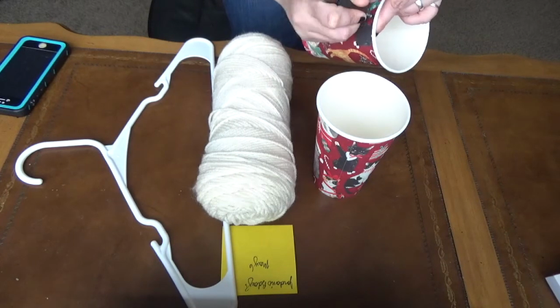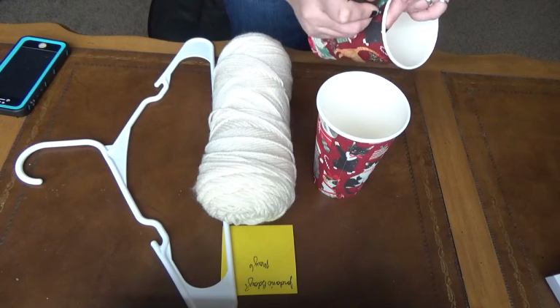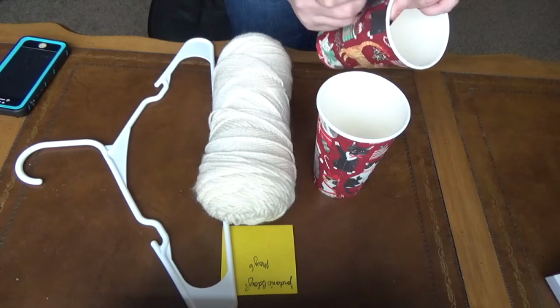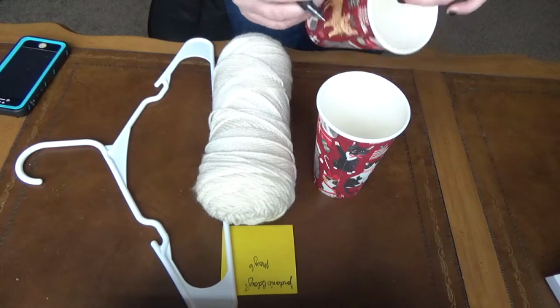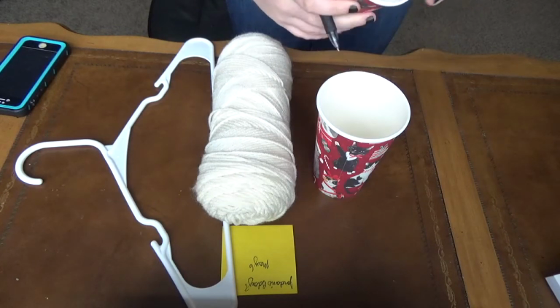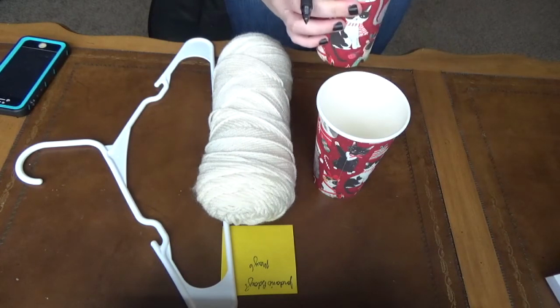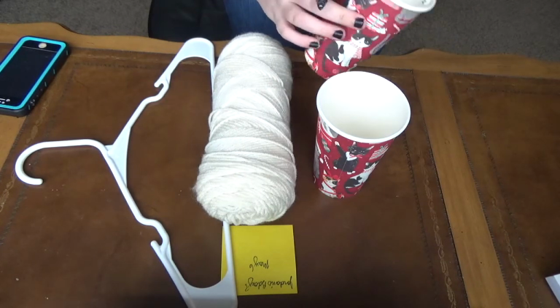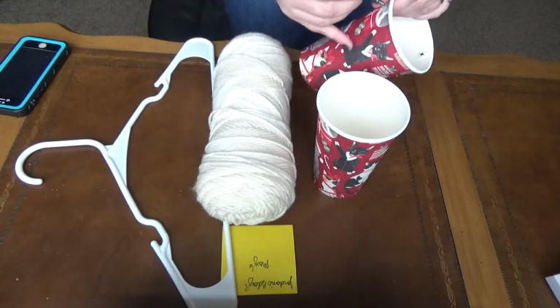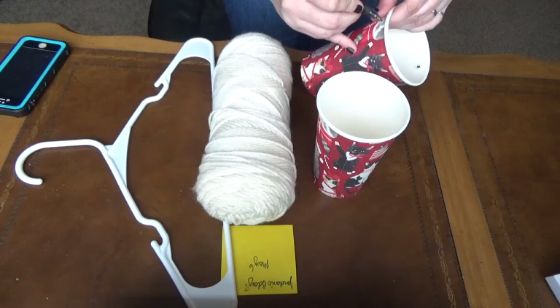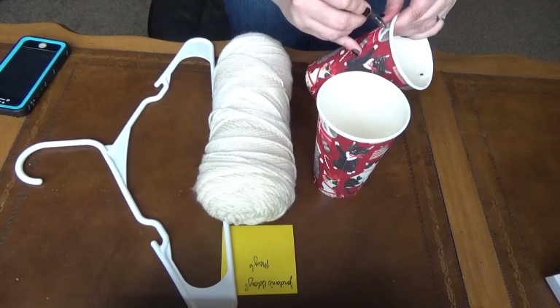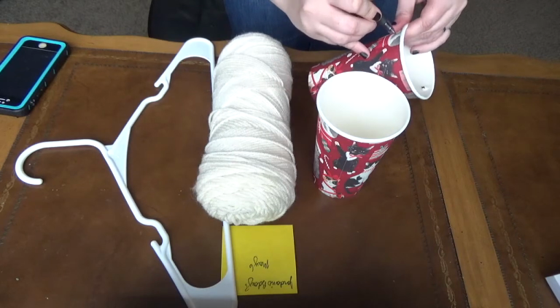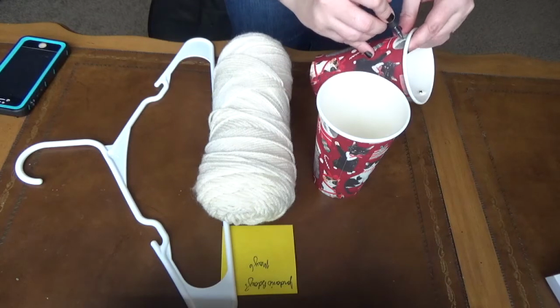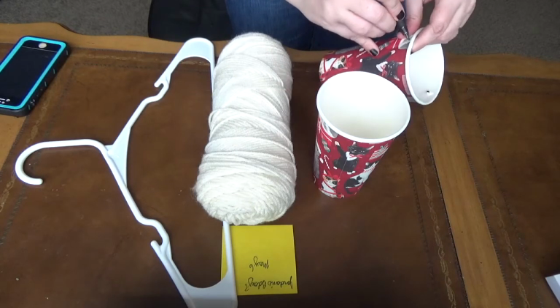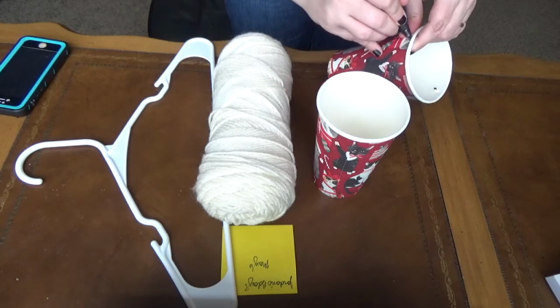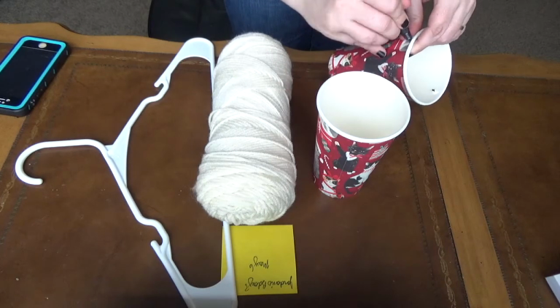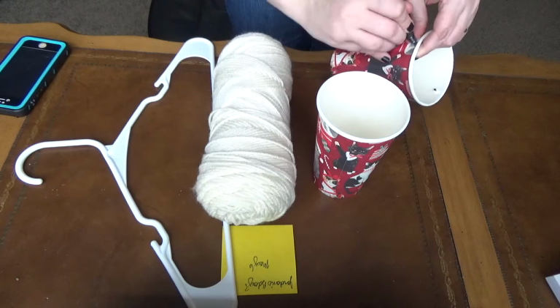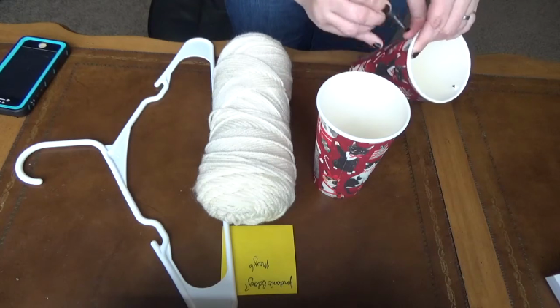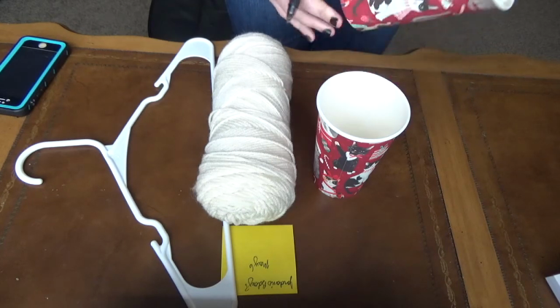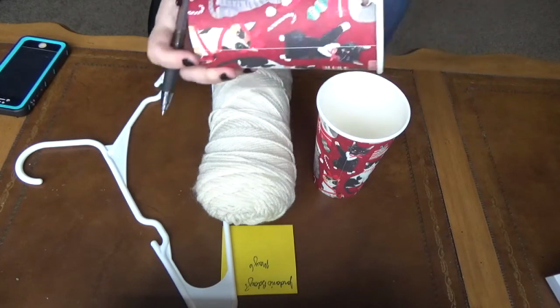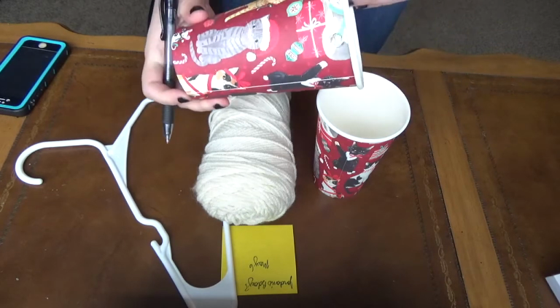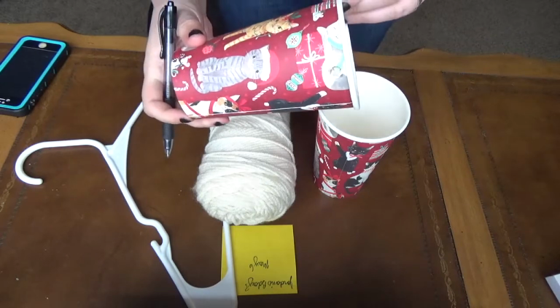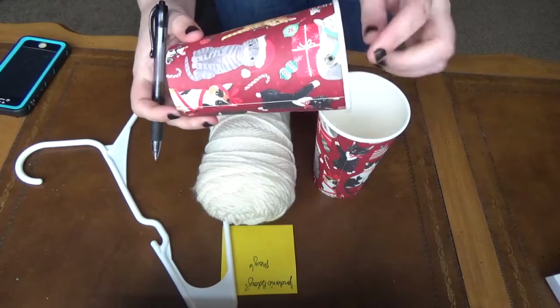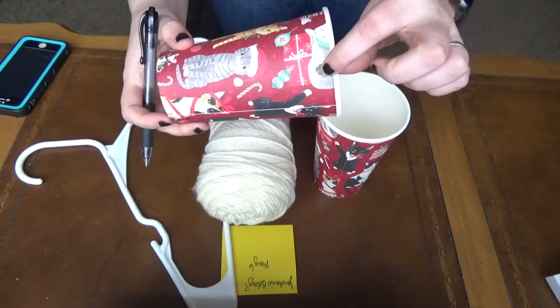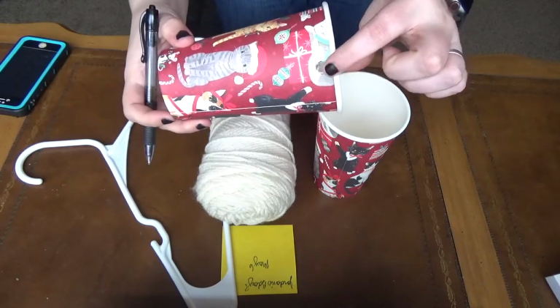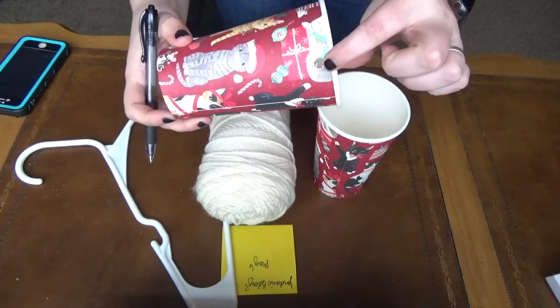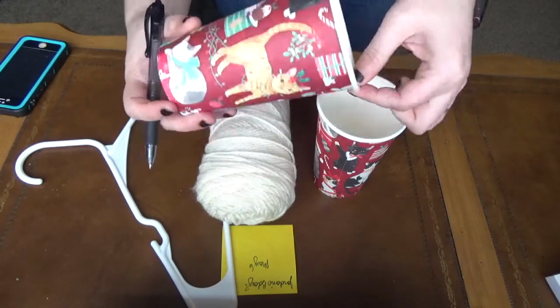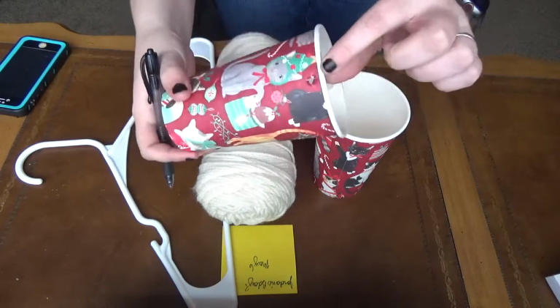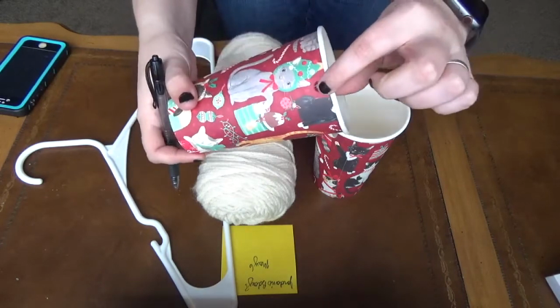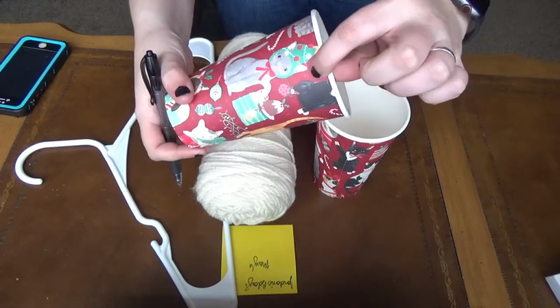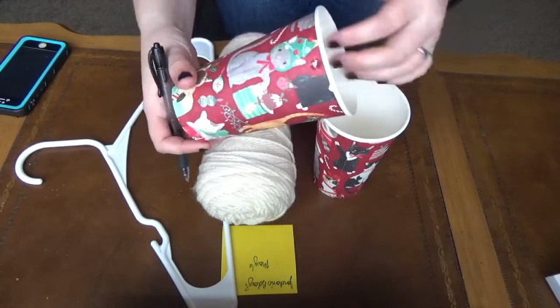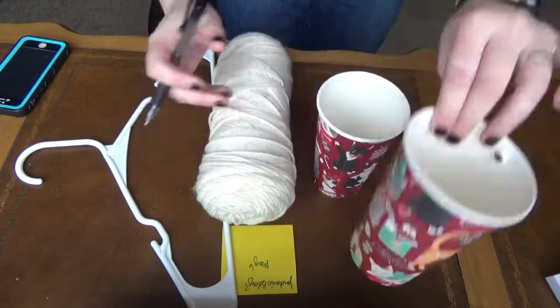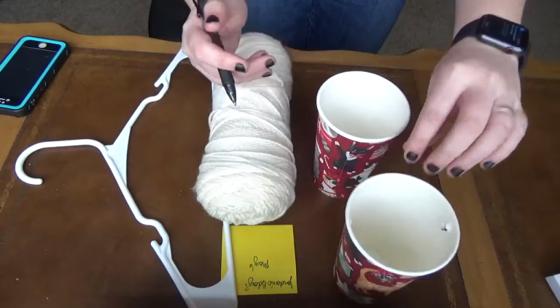I'm going to use a pin to poke a couple of holes in the sides of my cups, because I am going to use those for the pans for my pan balance. So you can see I've got holes in my cup on either side. I'm going to do that to both cups.